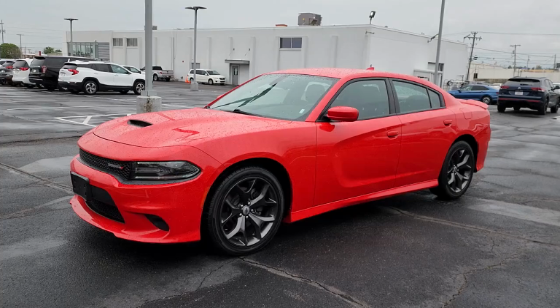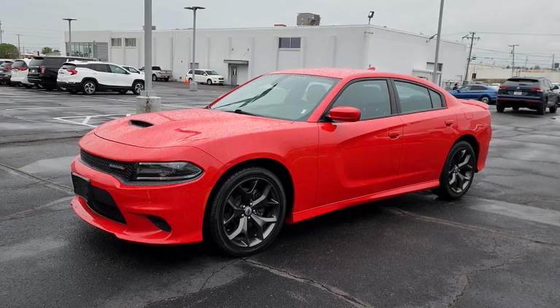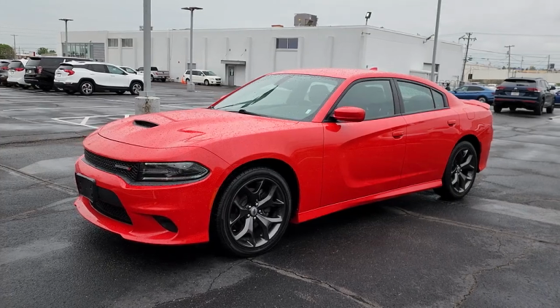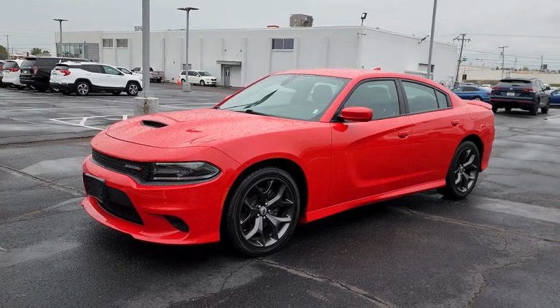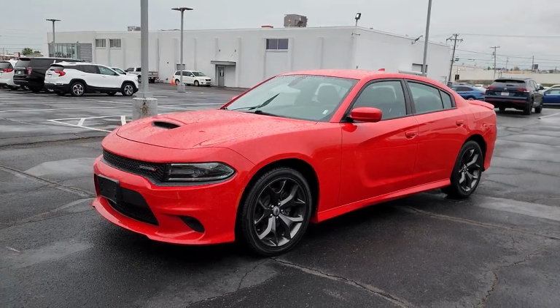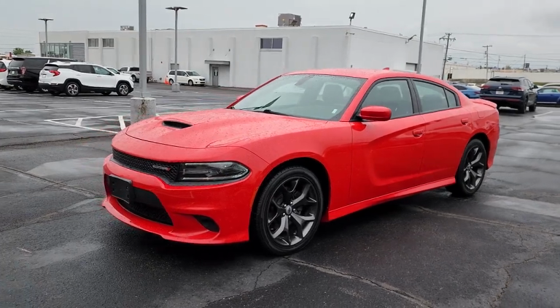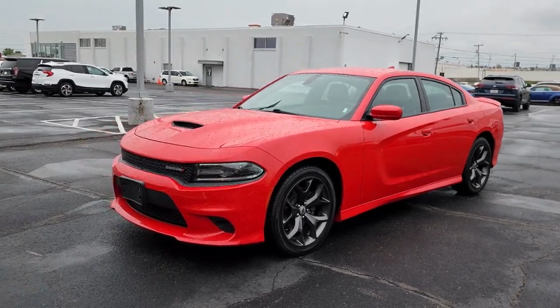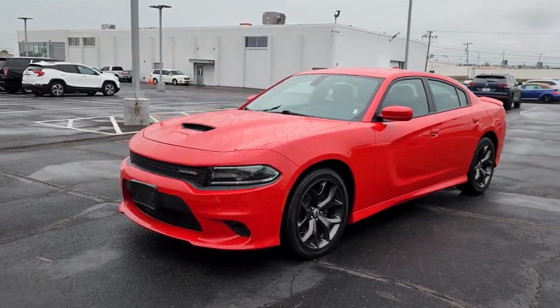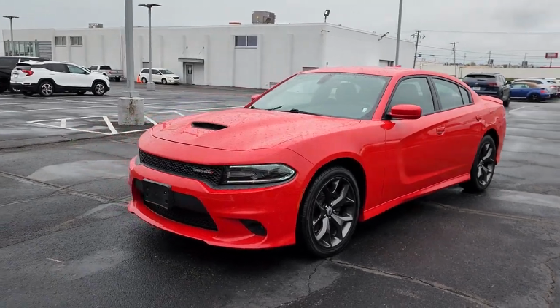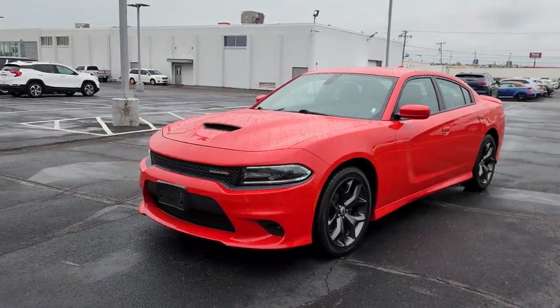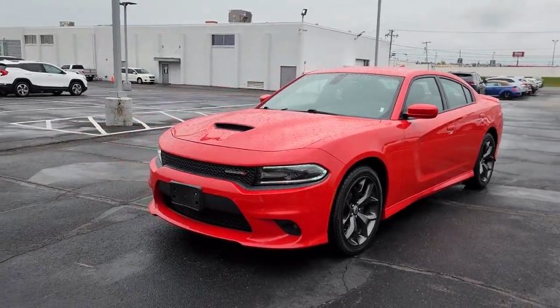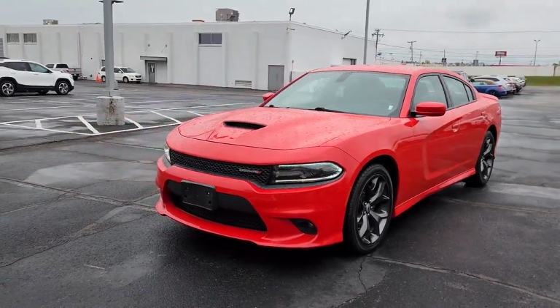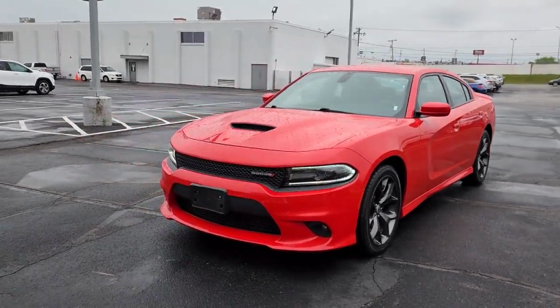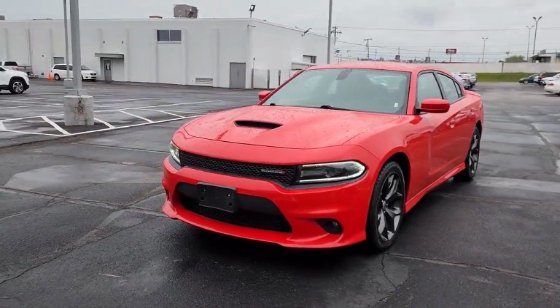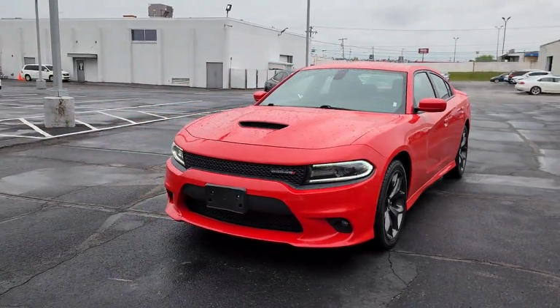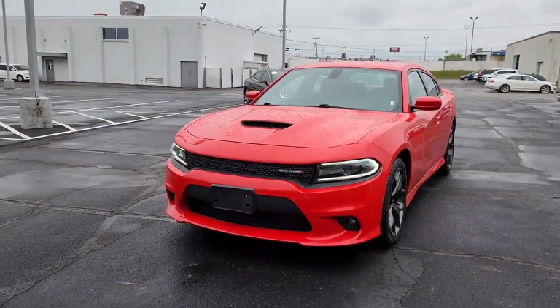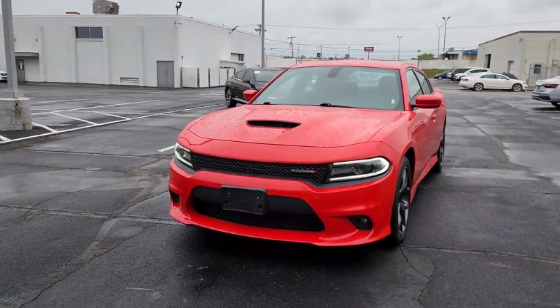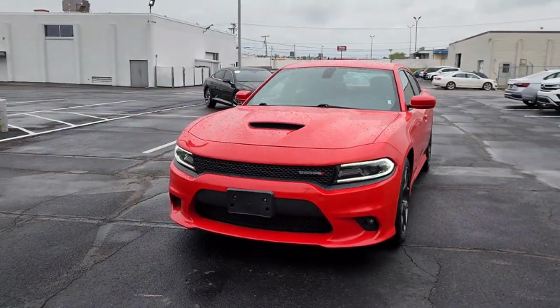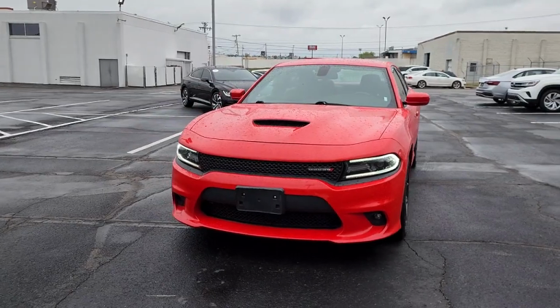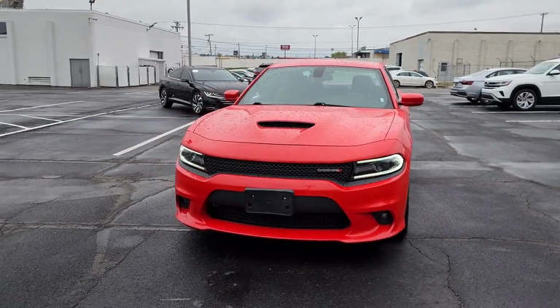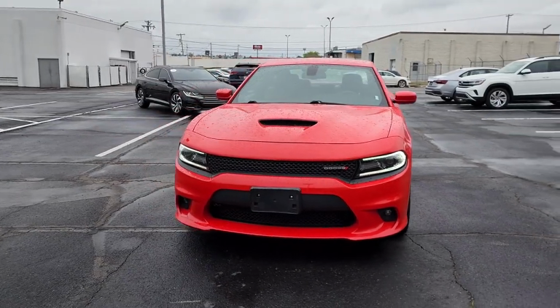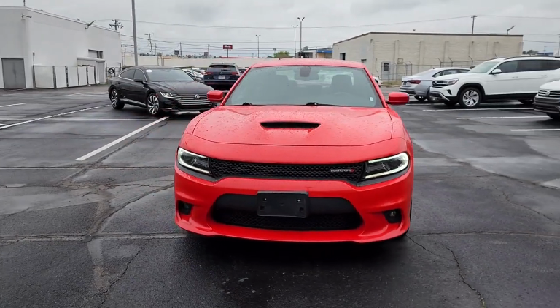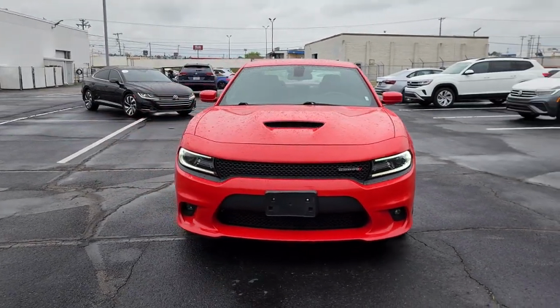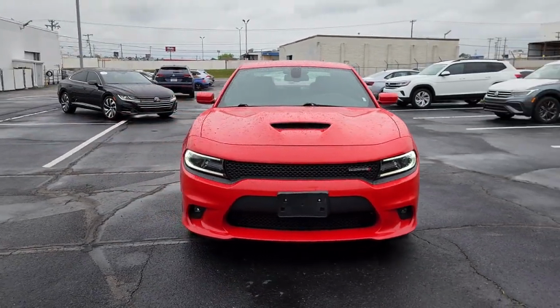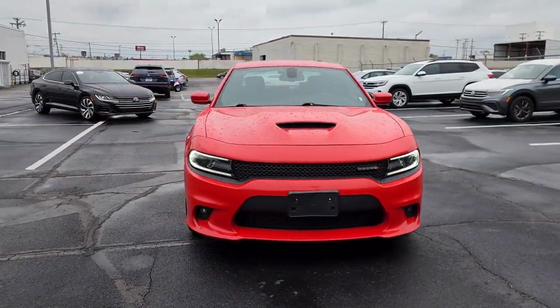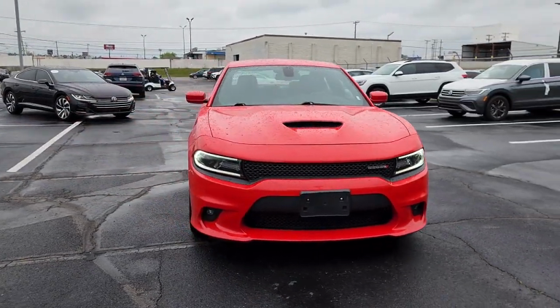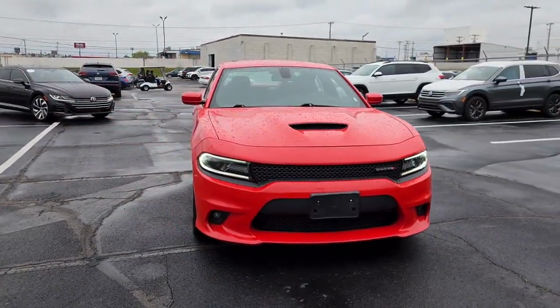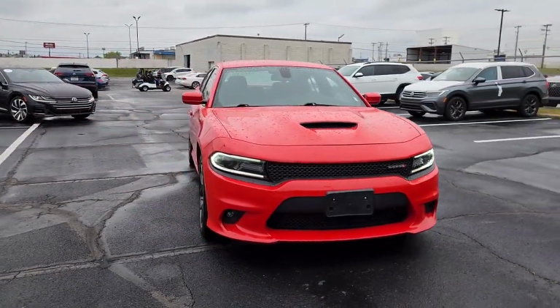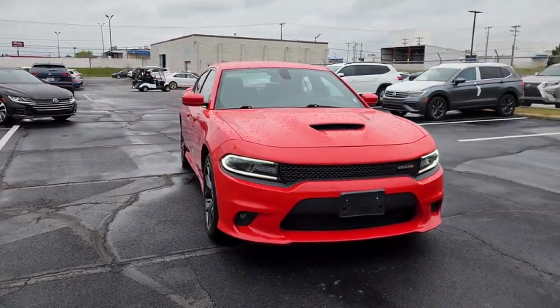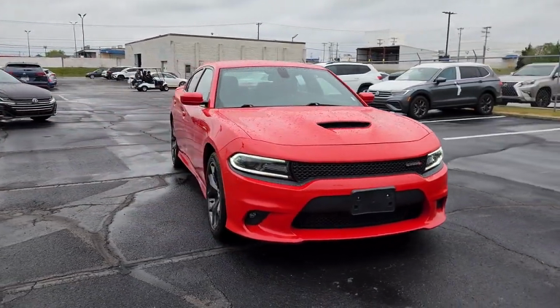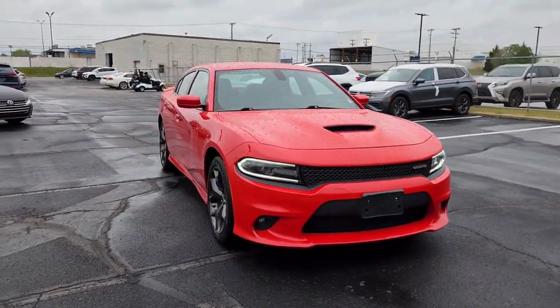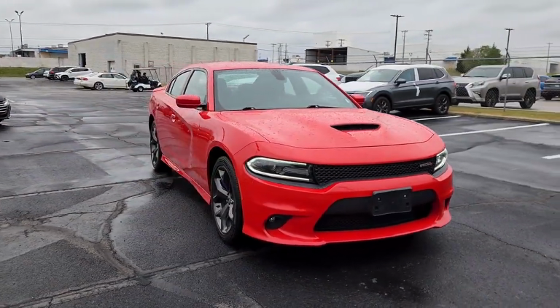Introducing the 2019 Dodge Charger. This vehicle is an outstanding buy with fewer than 70,000 miles on the odometer.